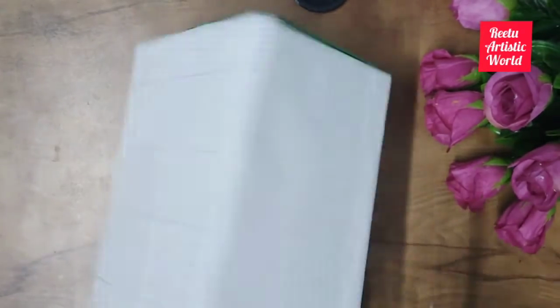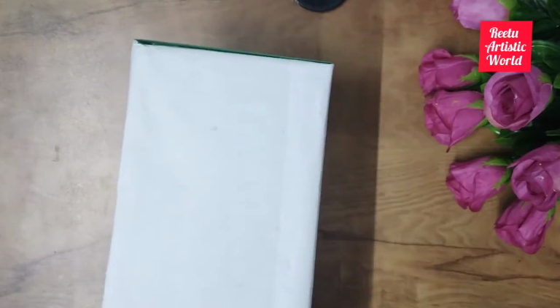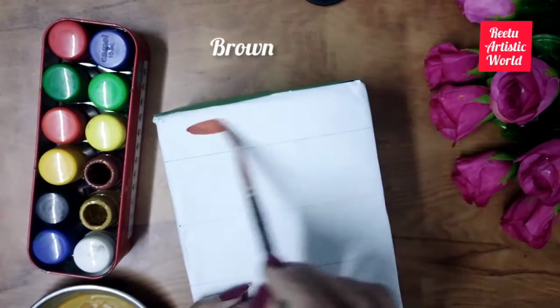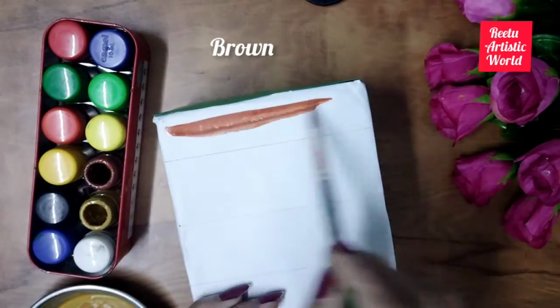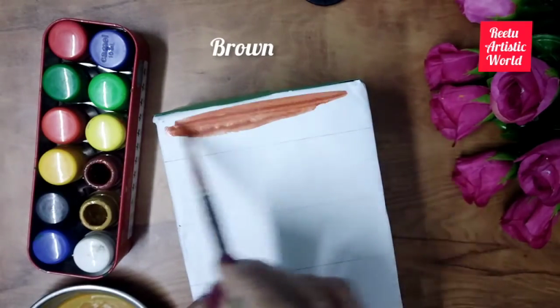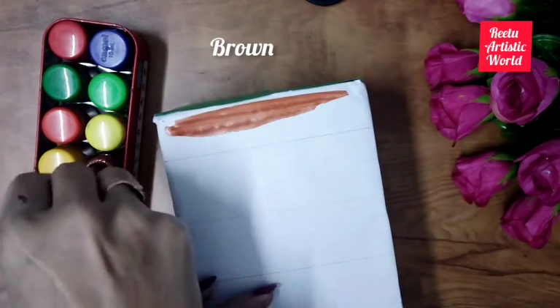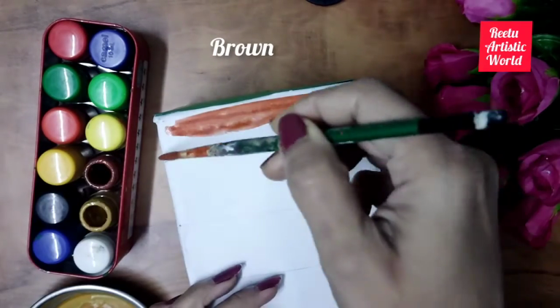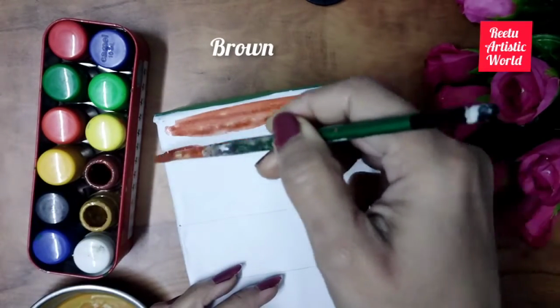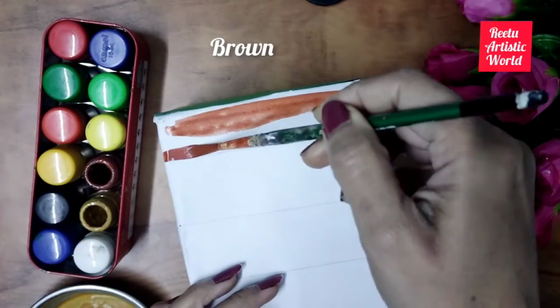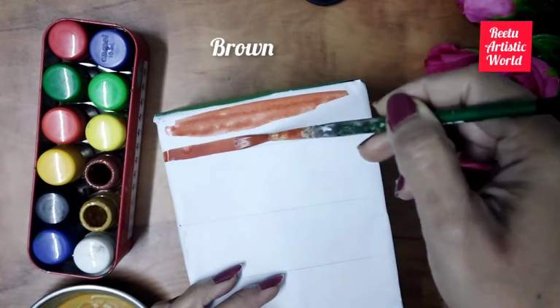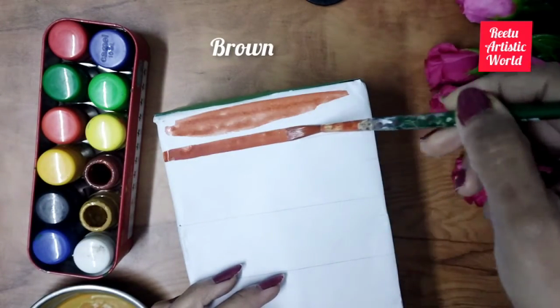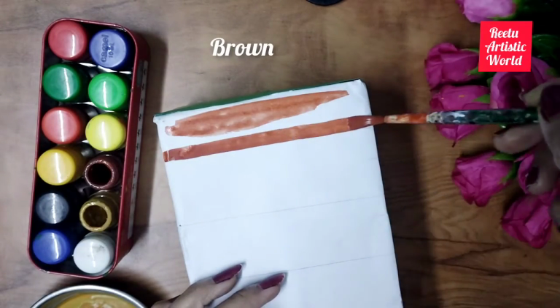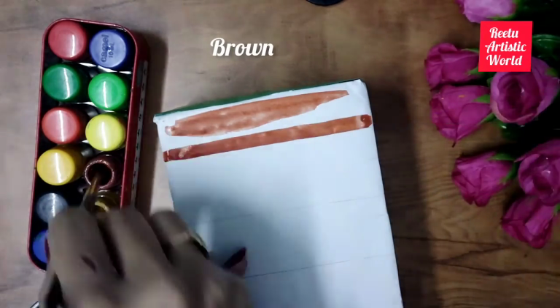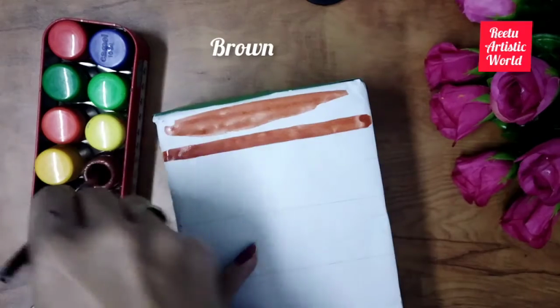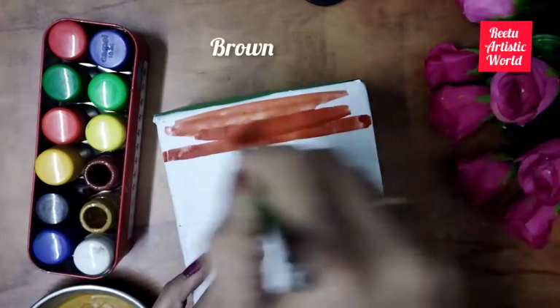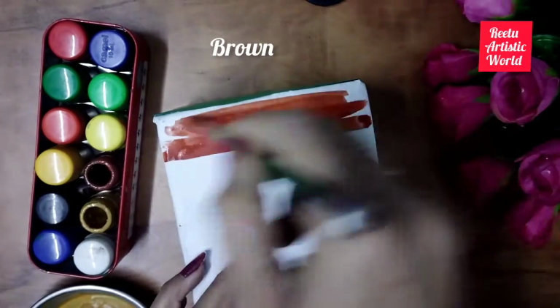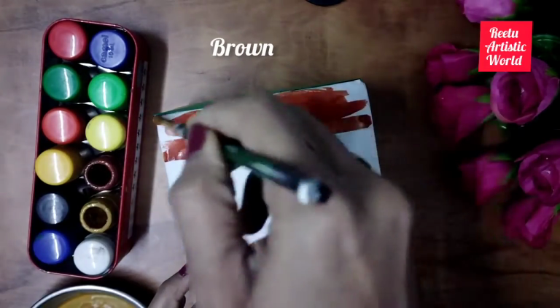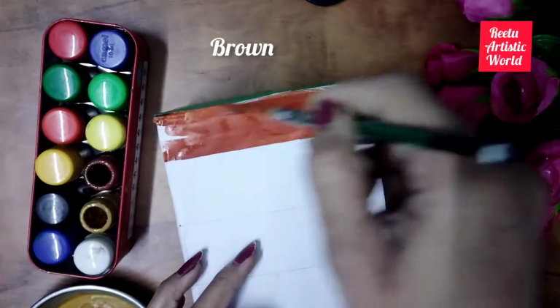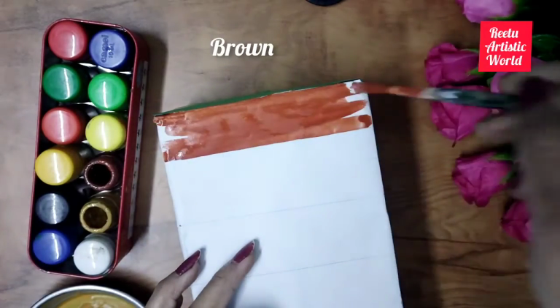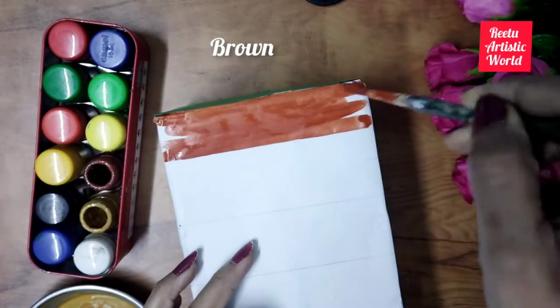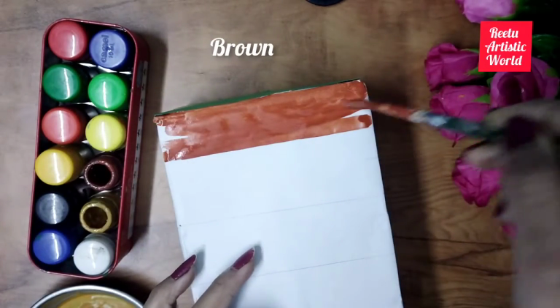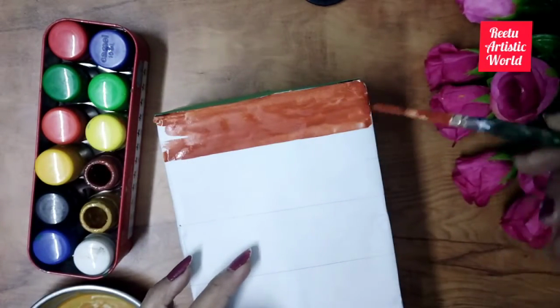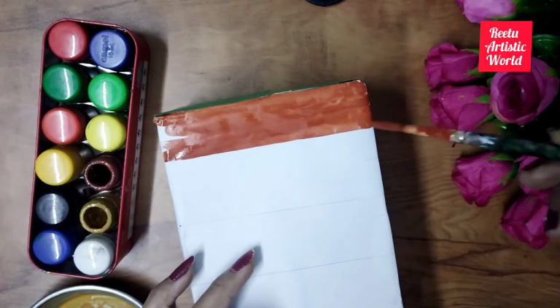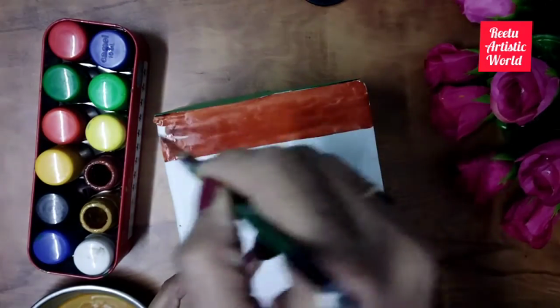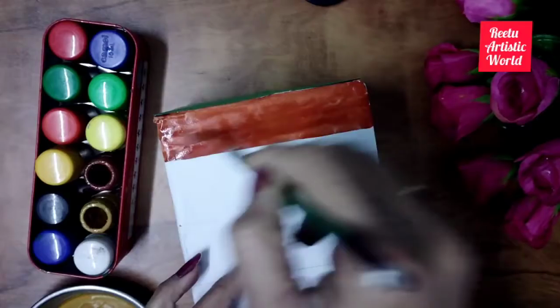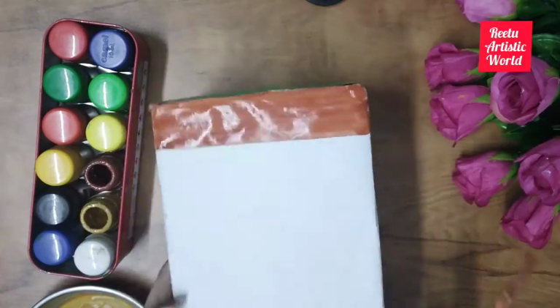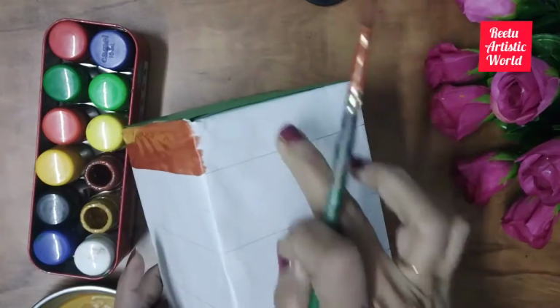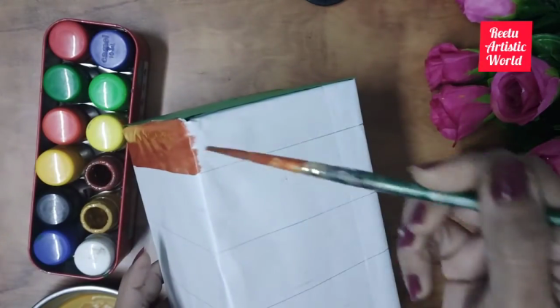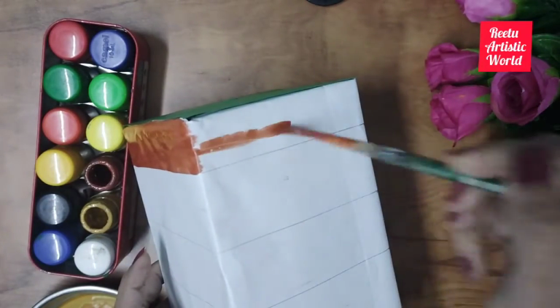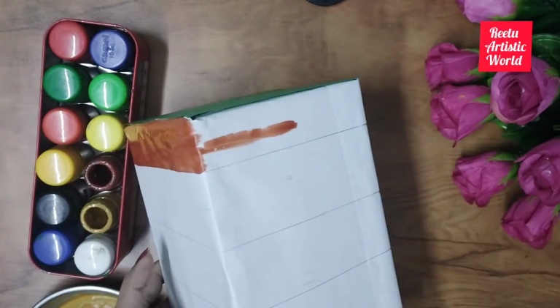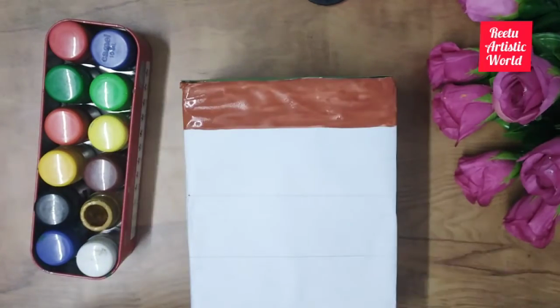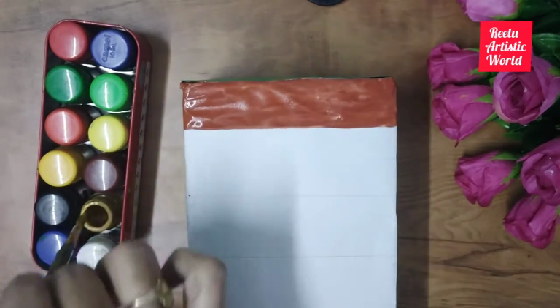Take brown color for coloring the first layer — the organic layer — which is mainly composed of organic materials such as dry leaves, grass, dead leaves, twigs and other decomposed organic matter.